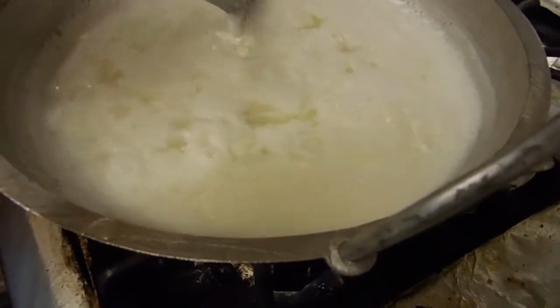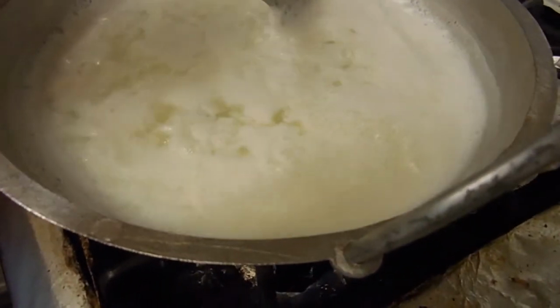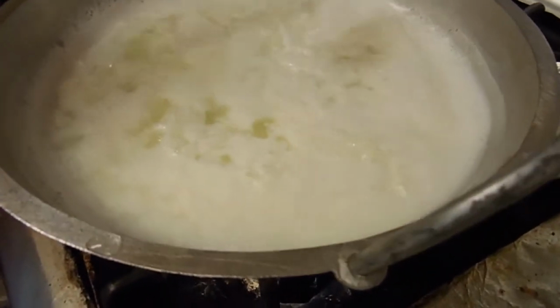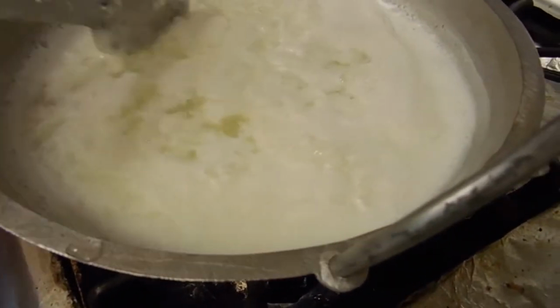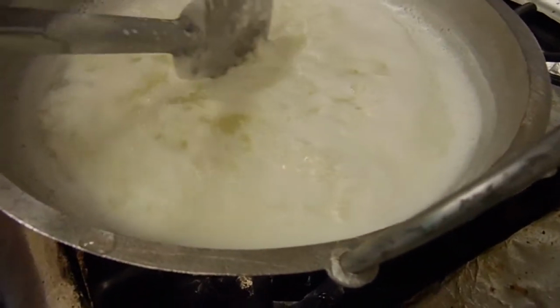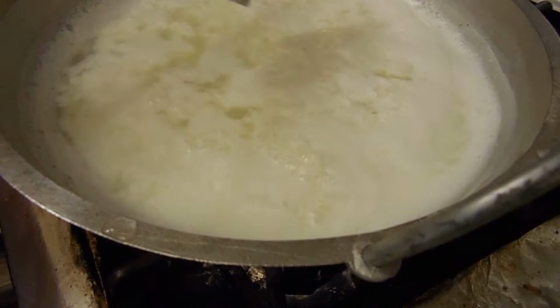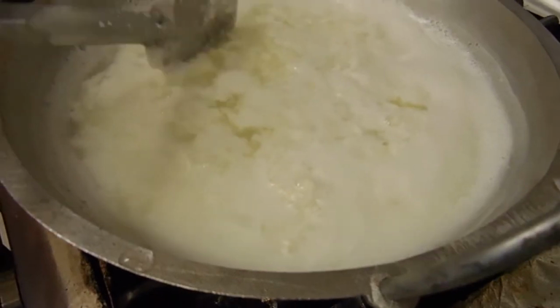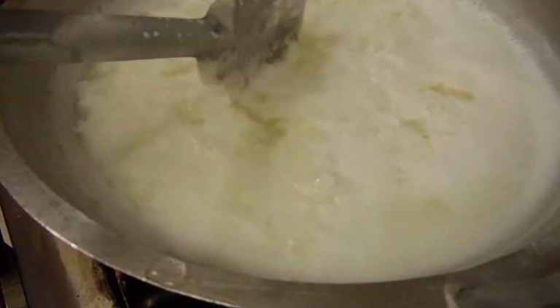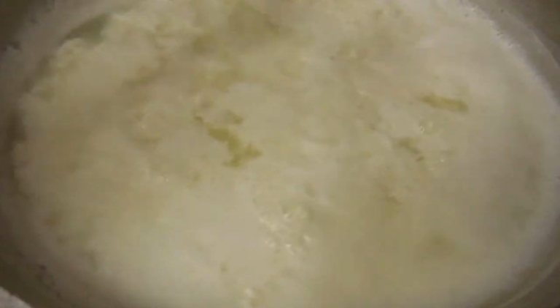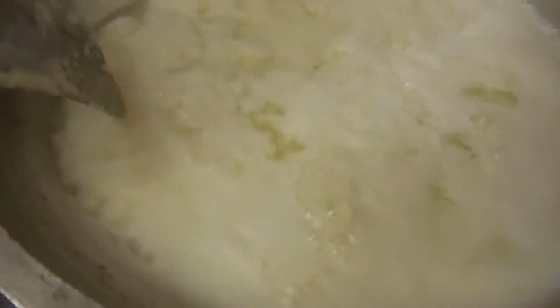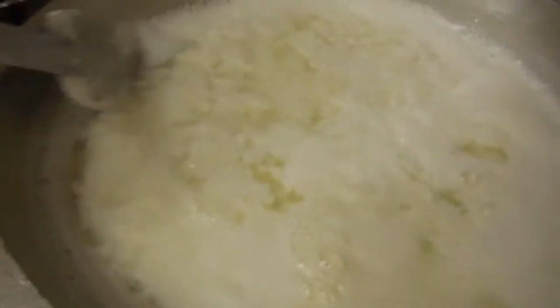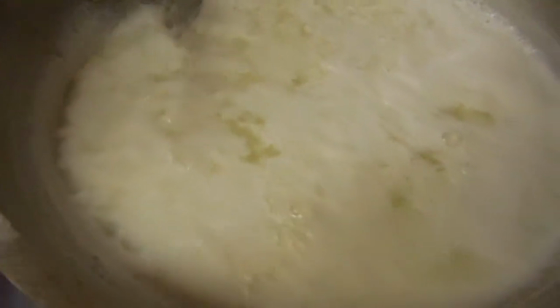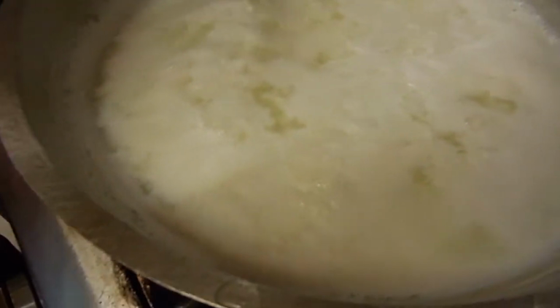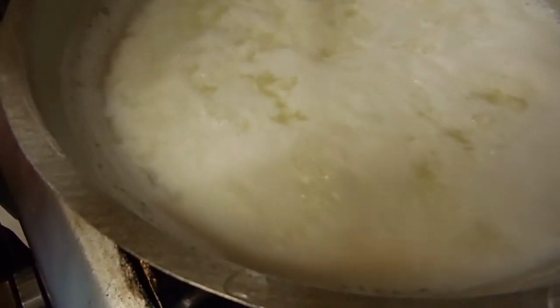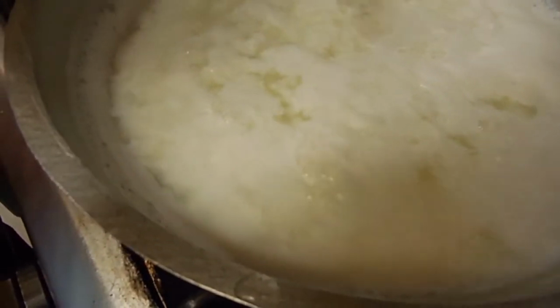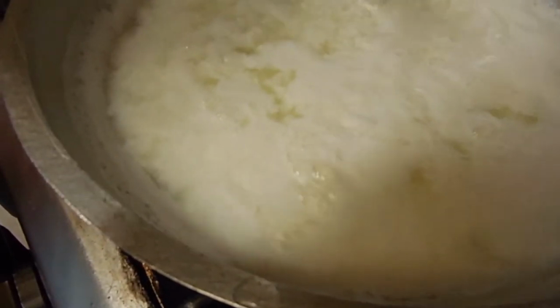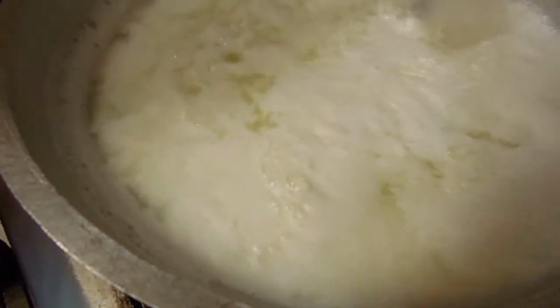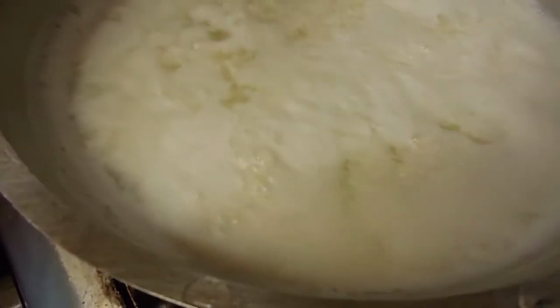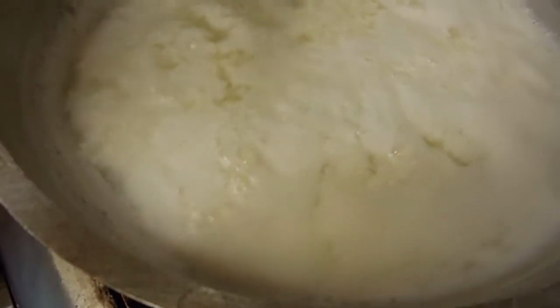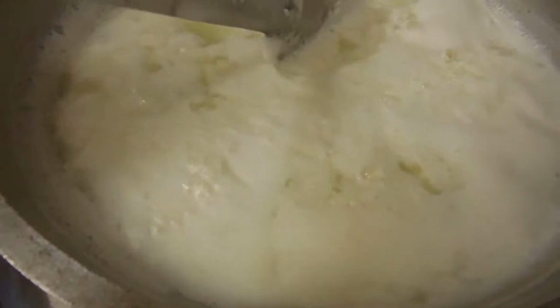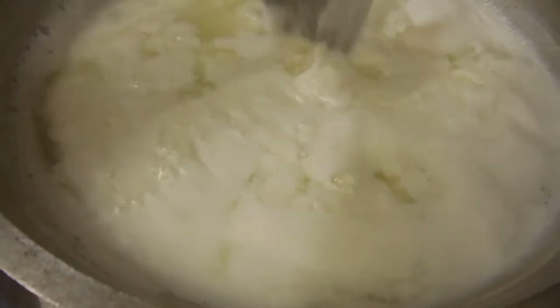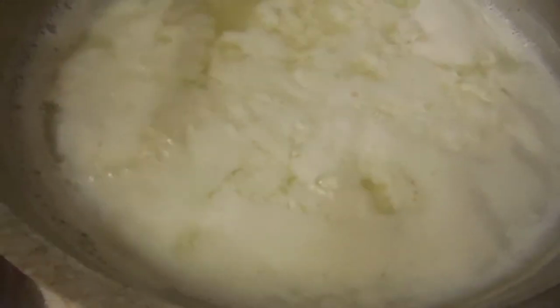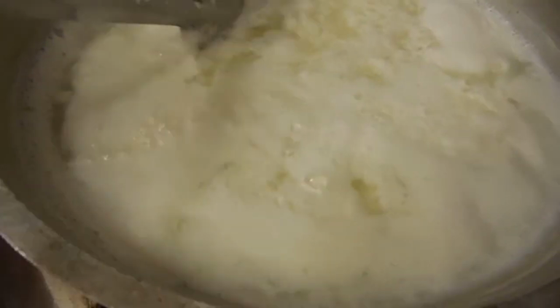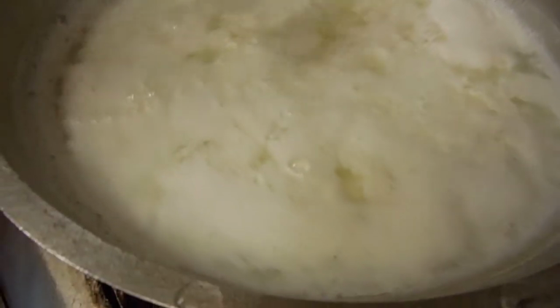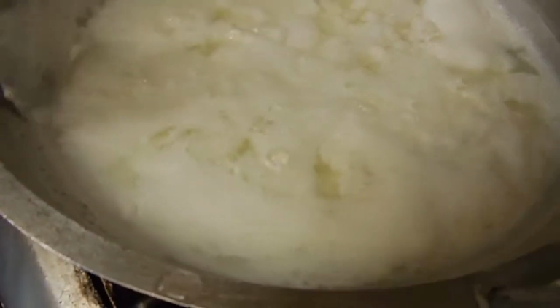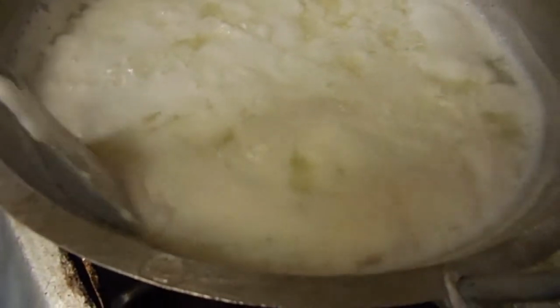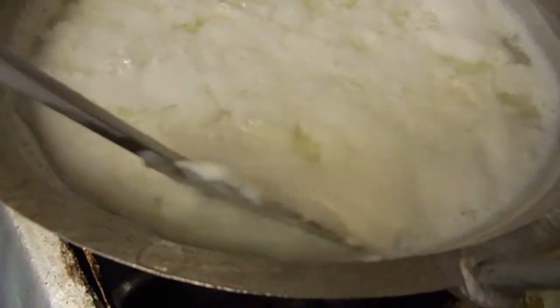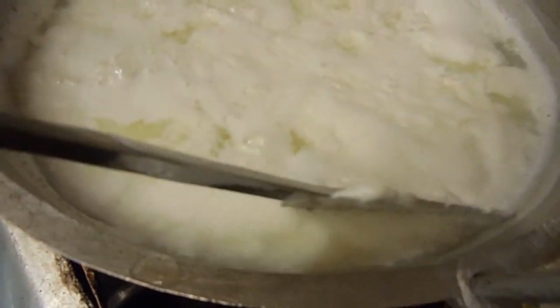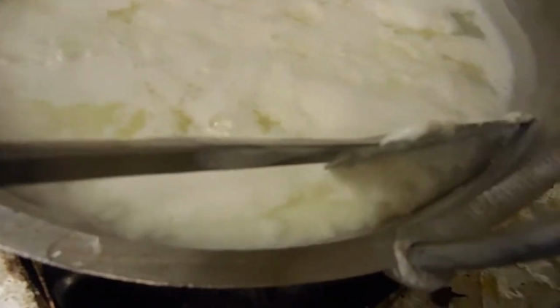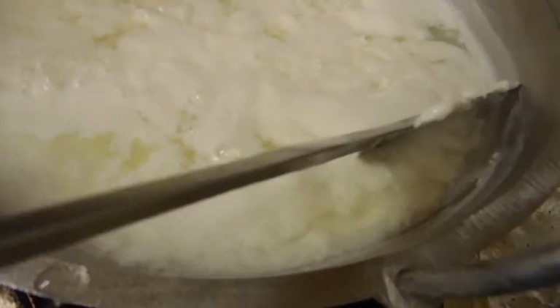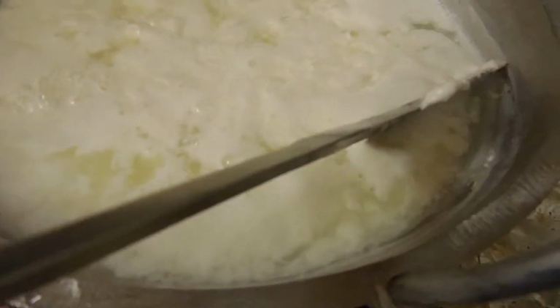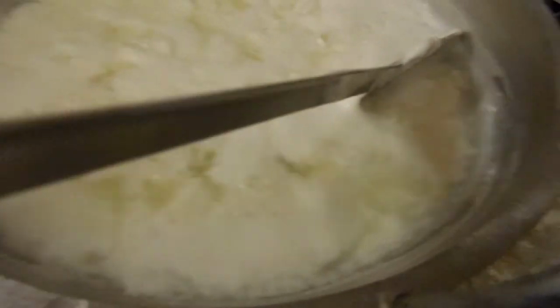As you can see, we're getting our ricotta curds. You want to slowly stir it — if you stir too fast, it is not going to work.